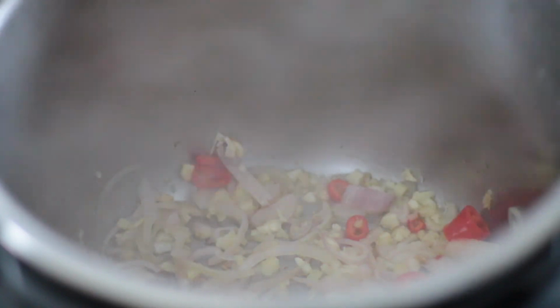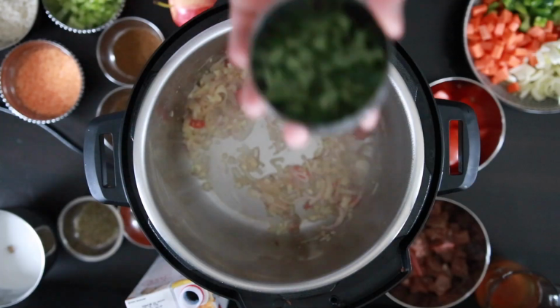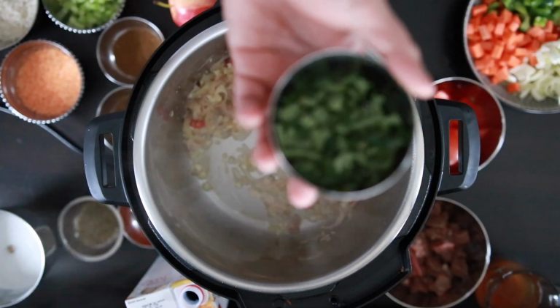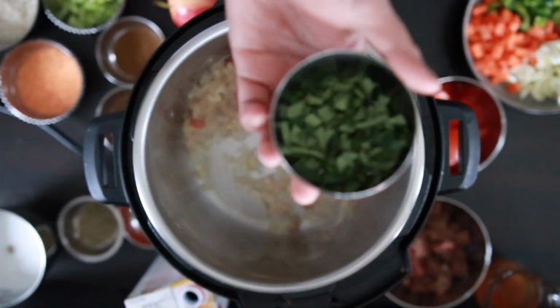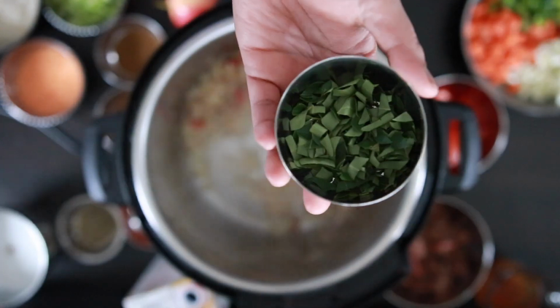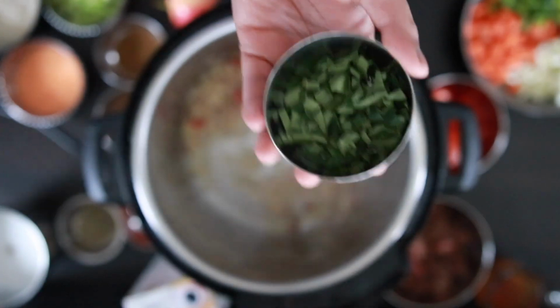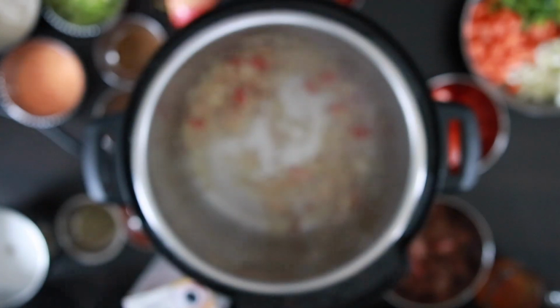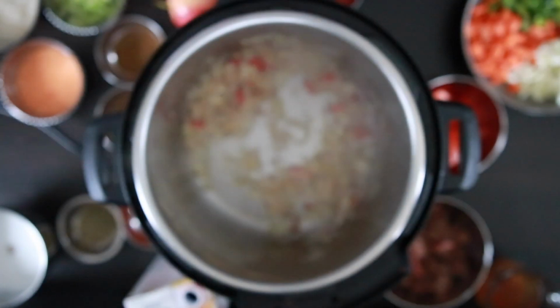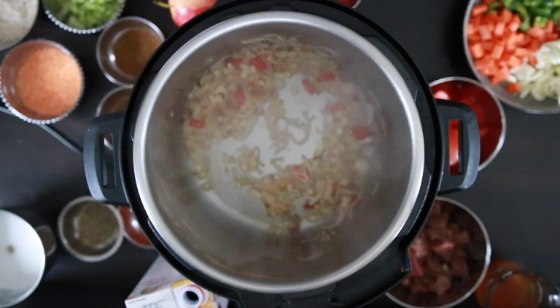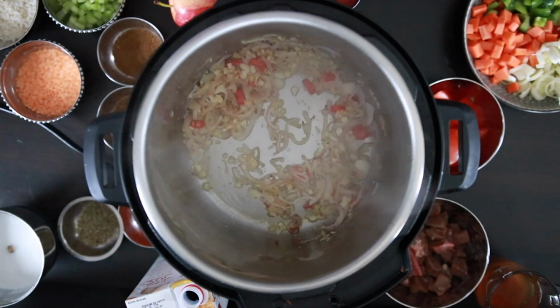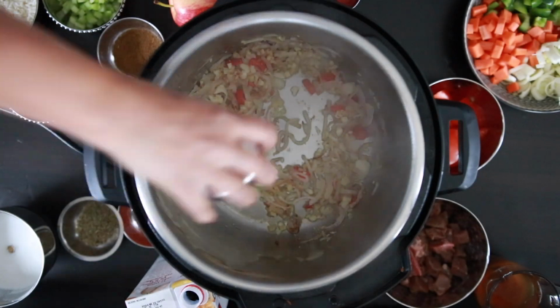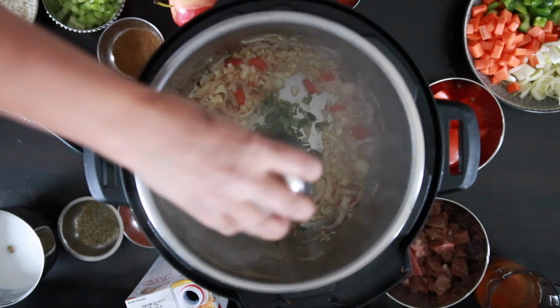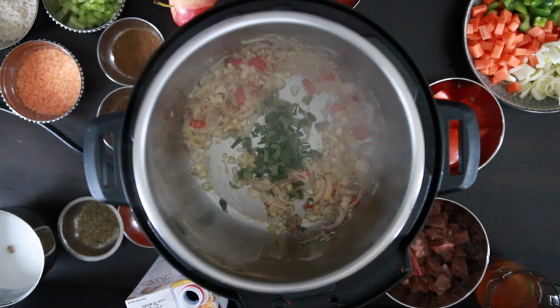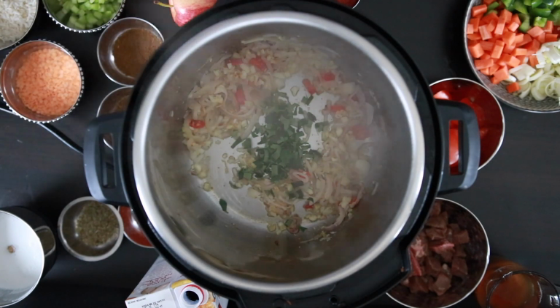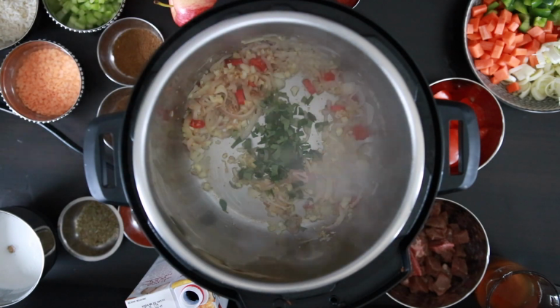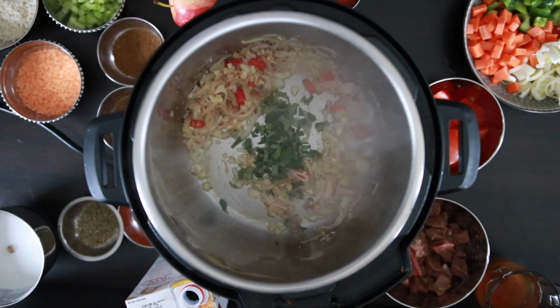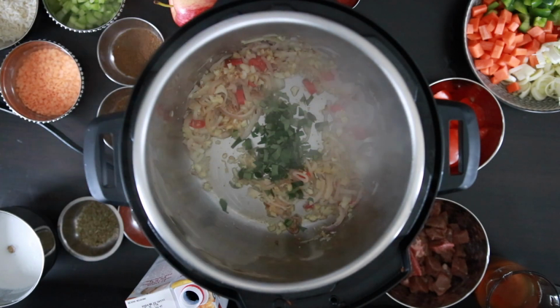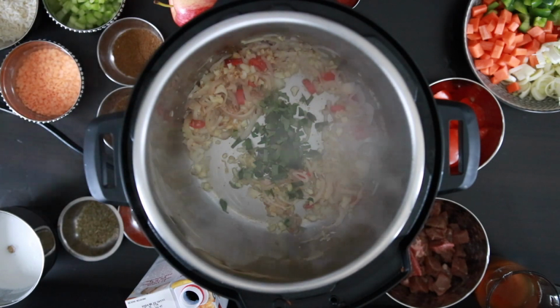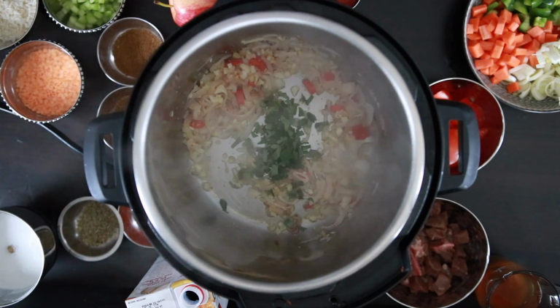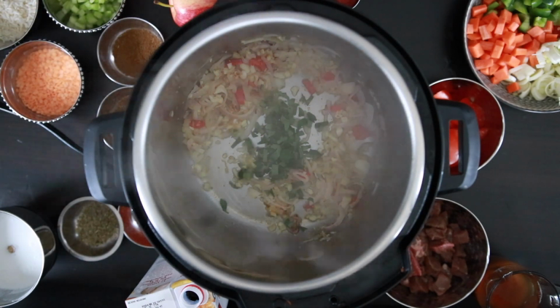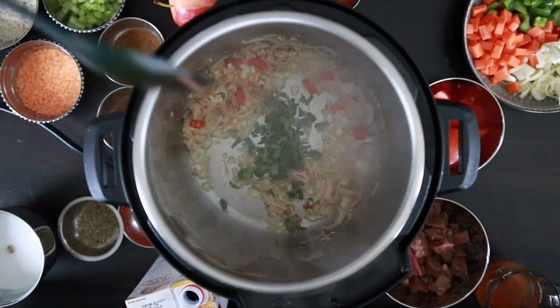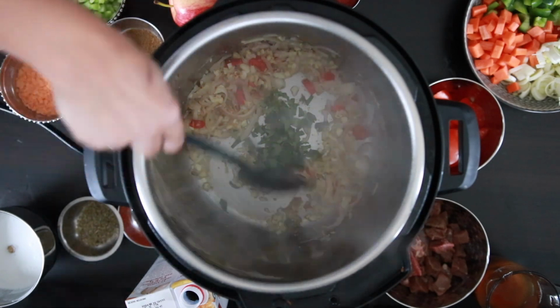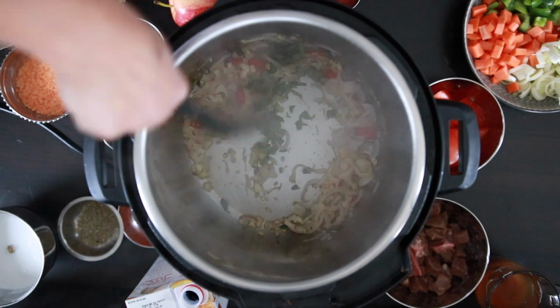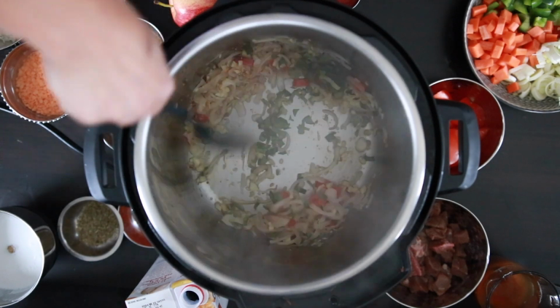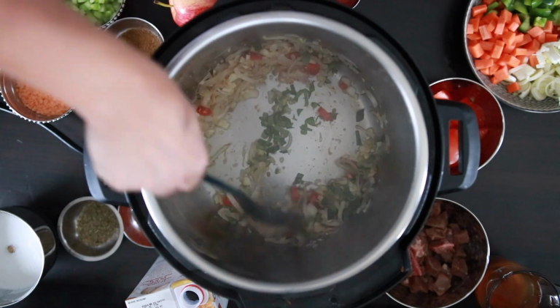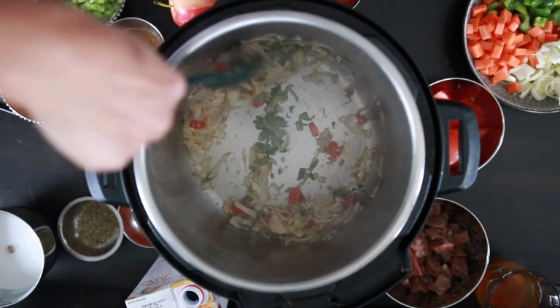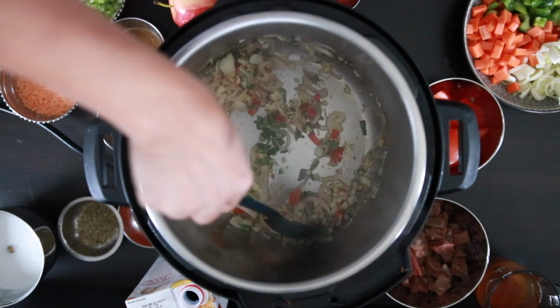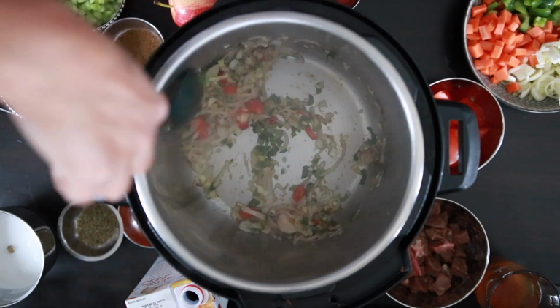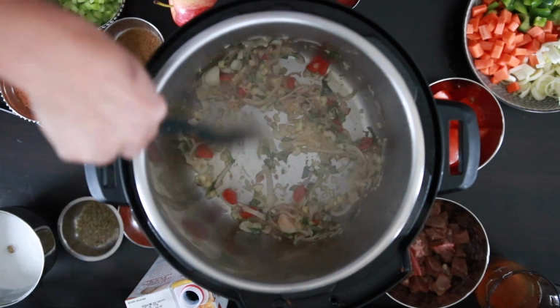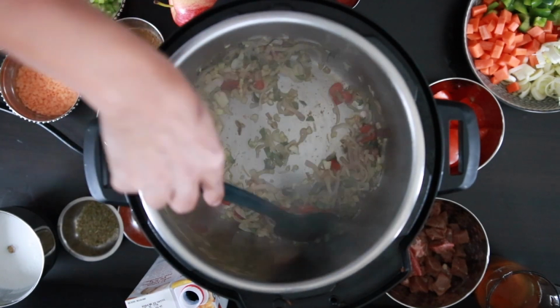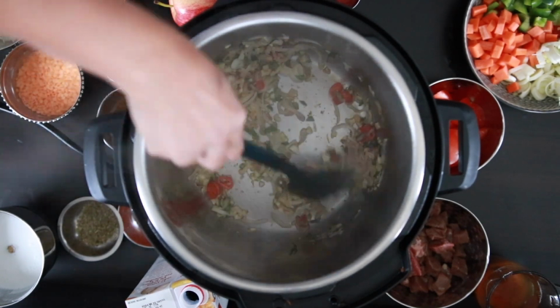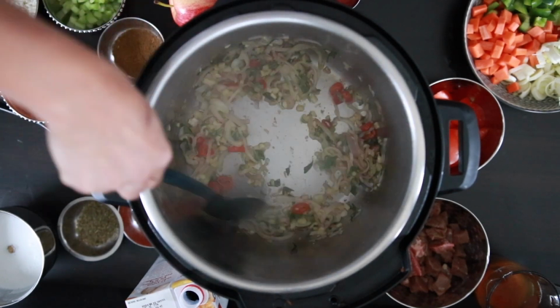A key South Indian ingredient is curry leaves. I've sliced these into thin shards using scissors. Add a quarter cup and sauté. Of course, if you don't have curry leaves, you can omit this, but it does add a unique flavor.